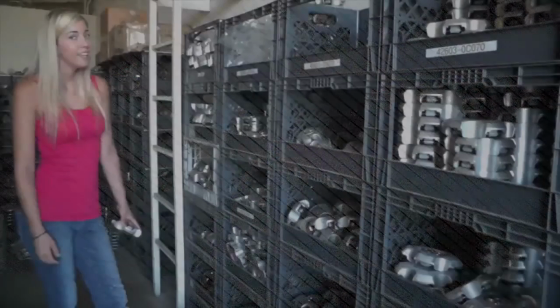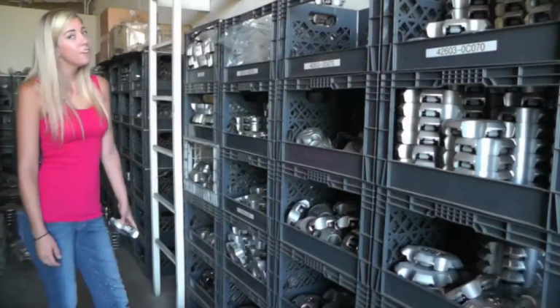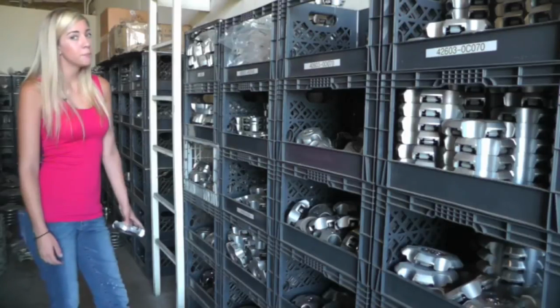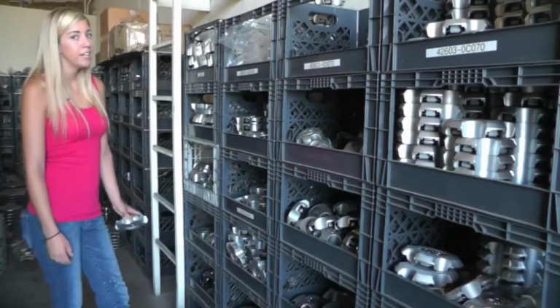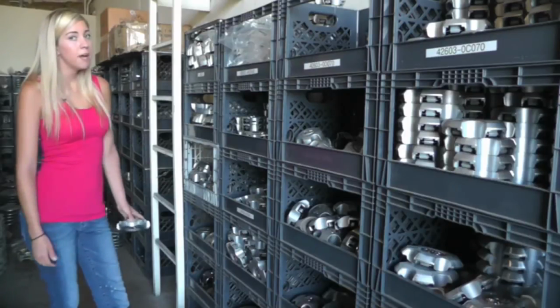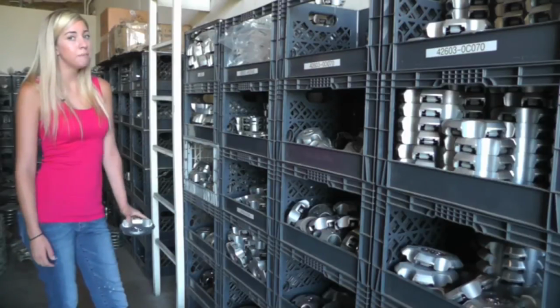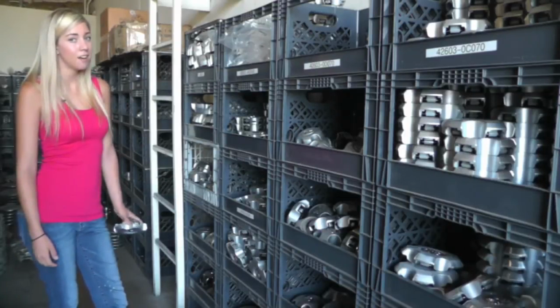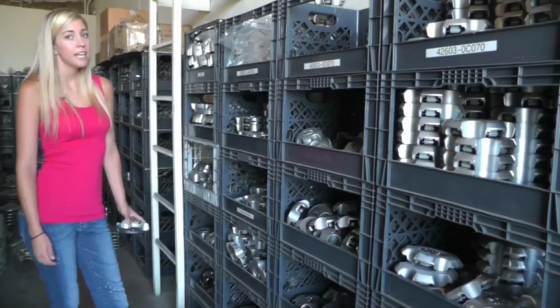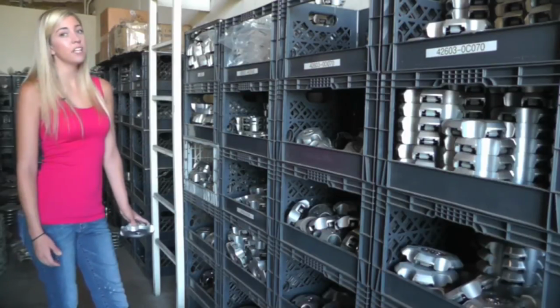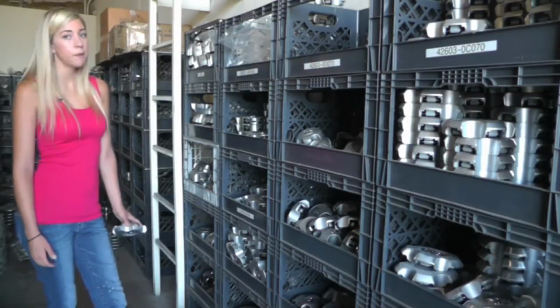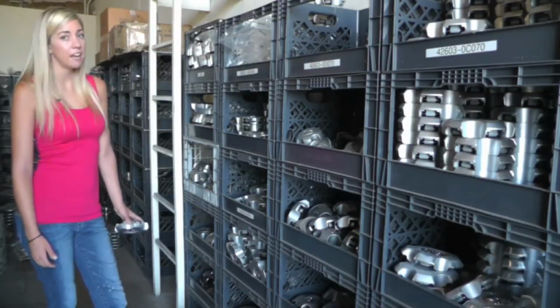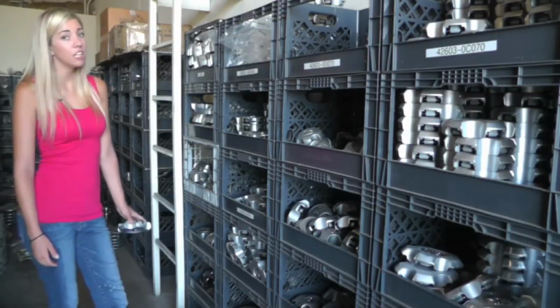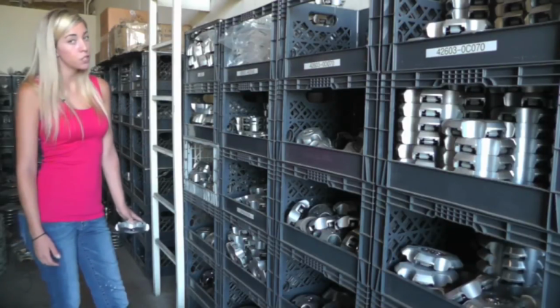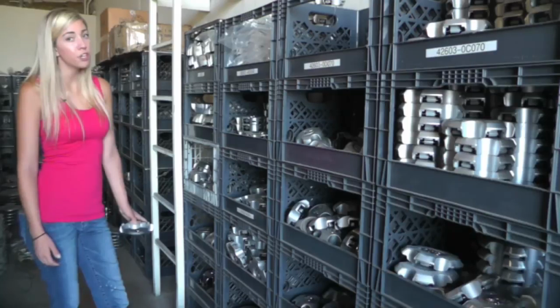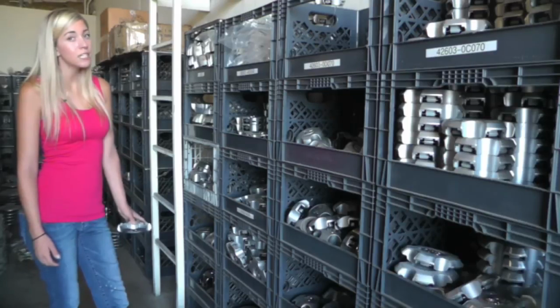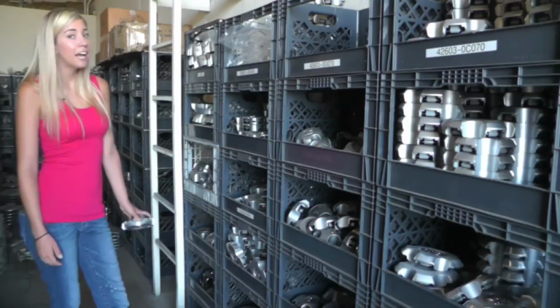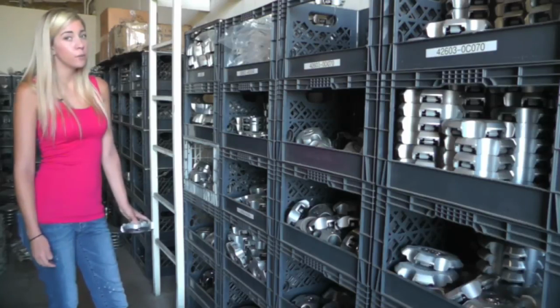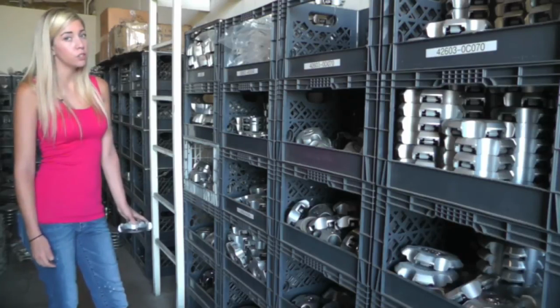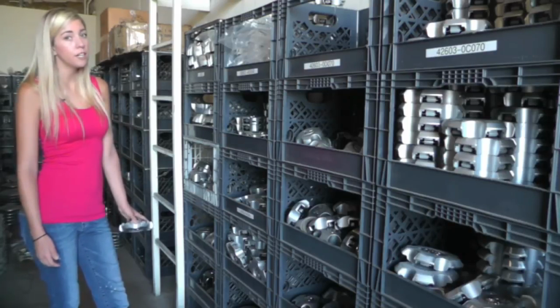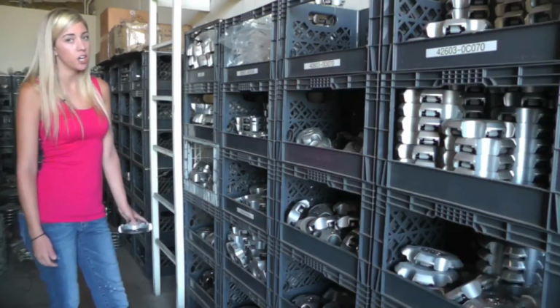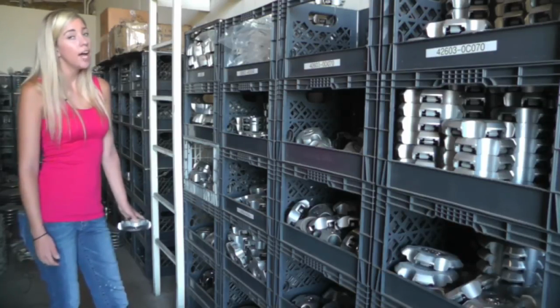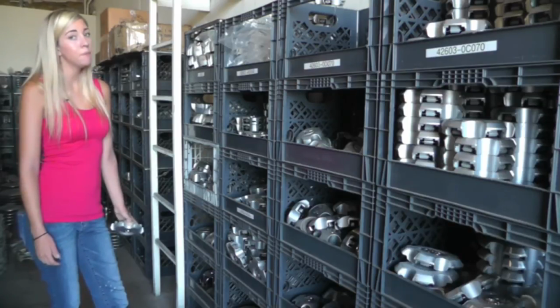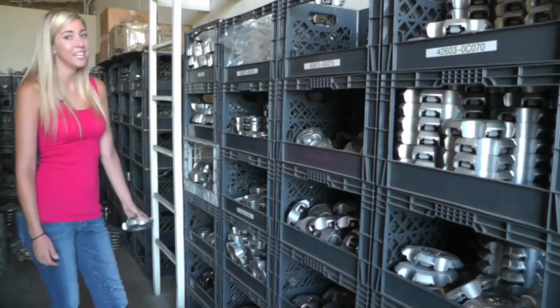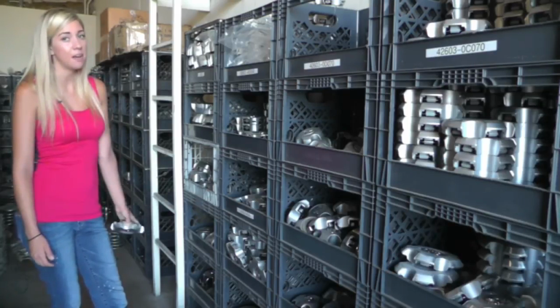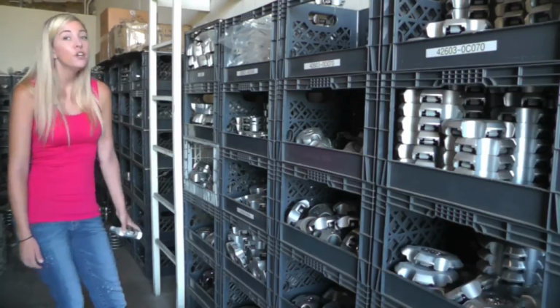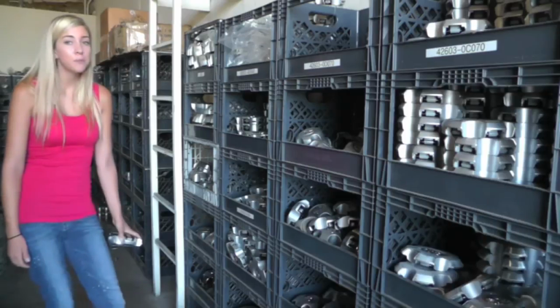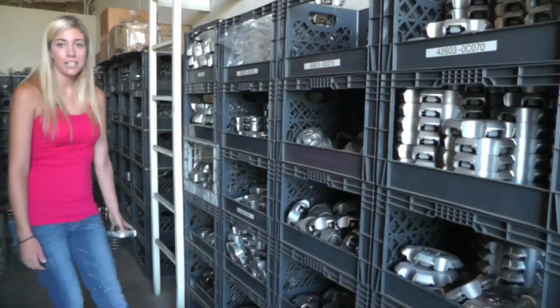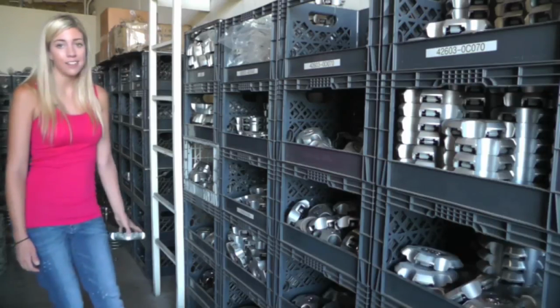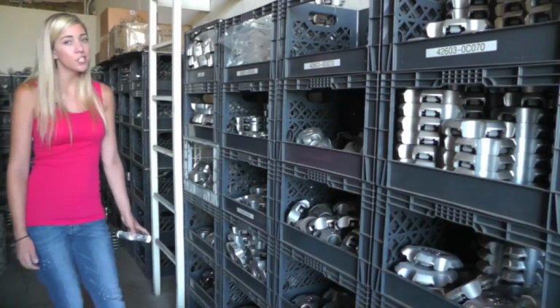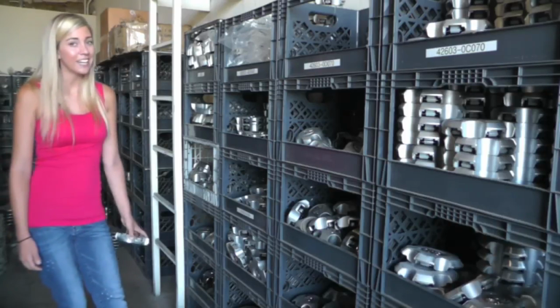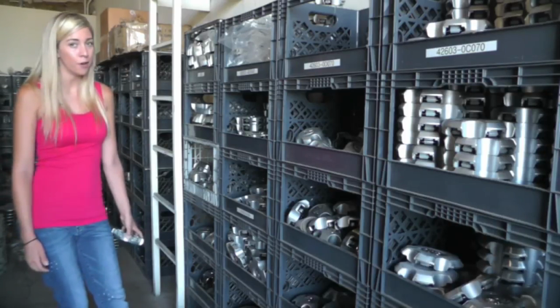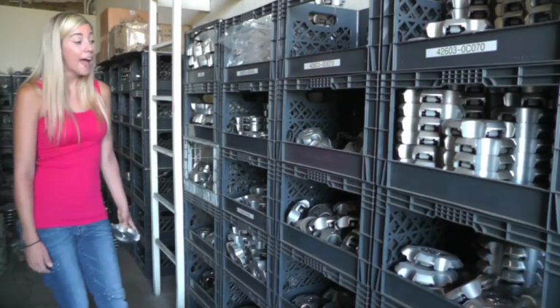Hey everyone, it's Brittany here from Hubcaps.com. This video was made today for all of you searching for used factory original Toyota Tundra hubcaps and center caps. You came to the right spot — the search is finally over.